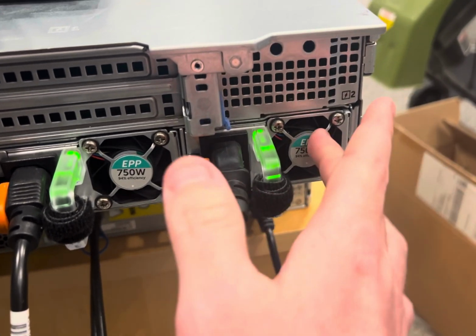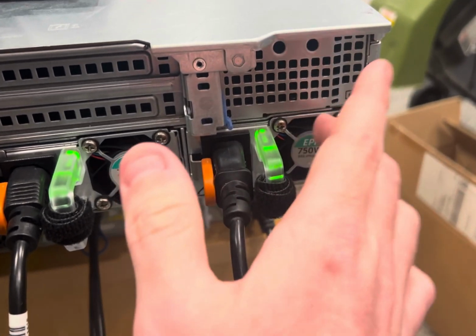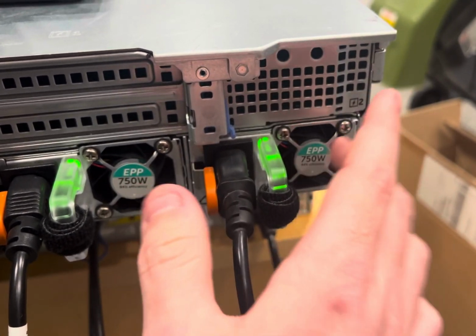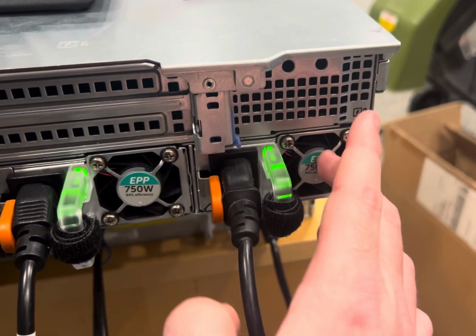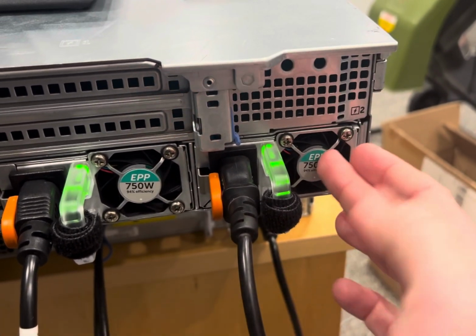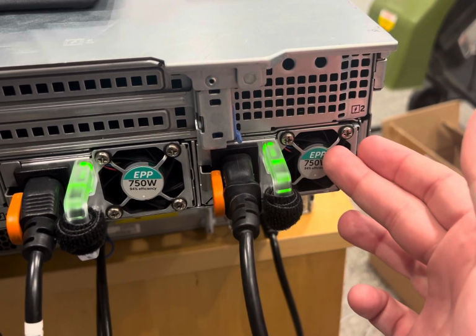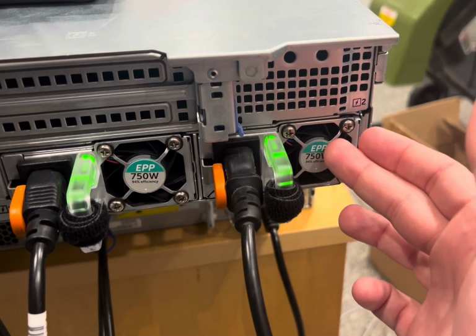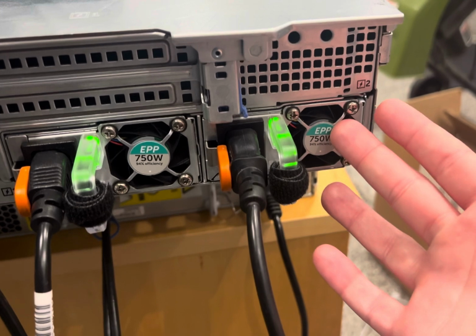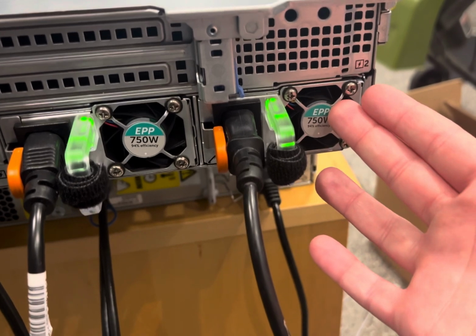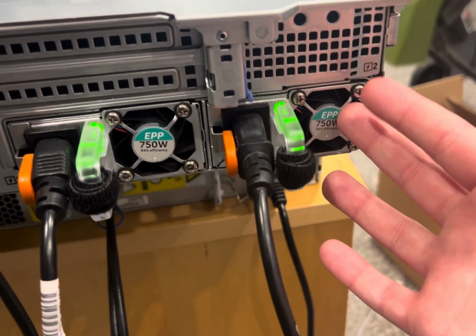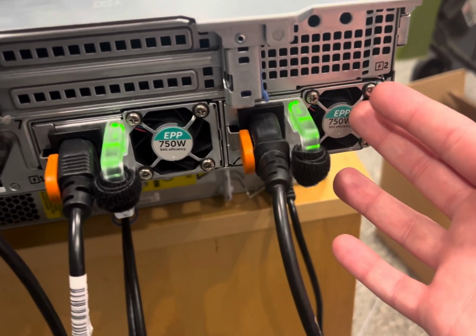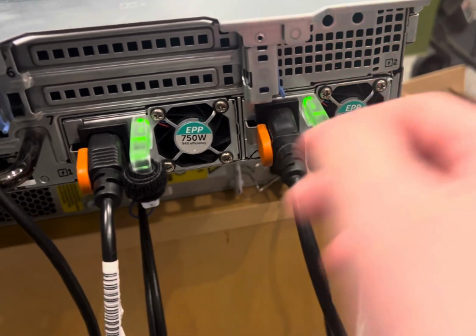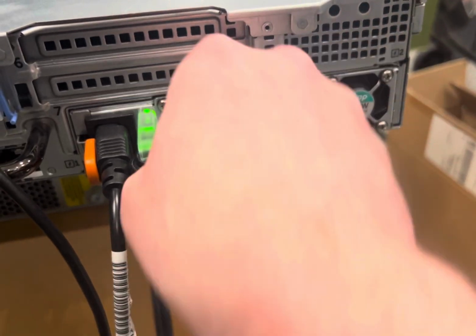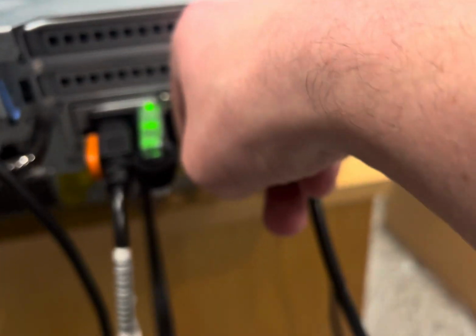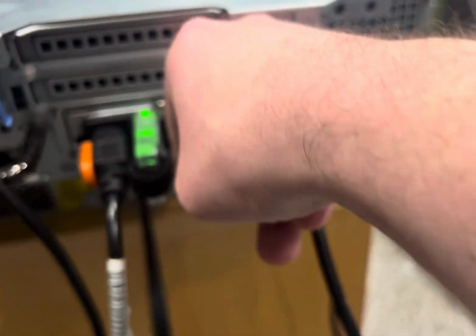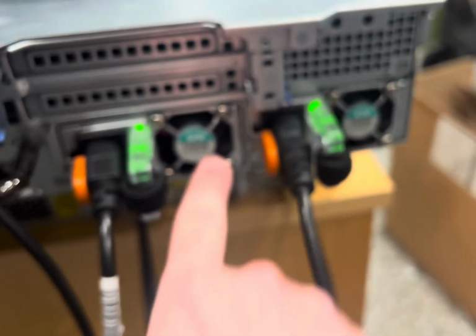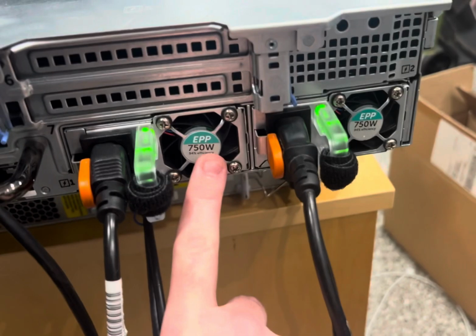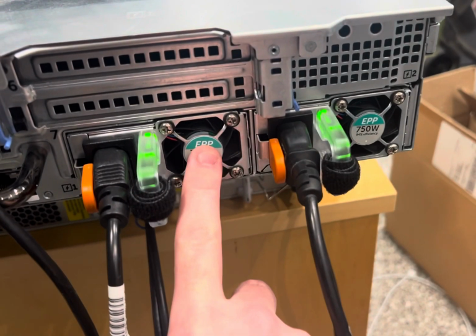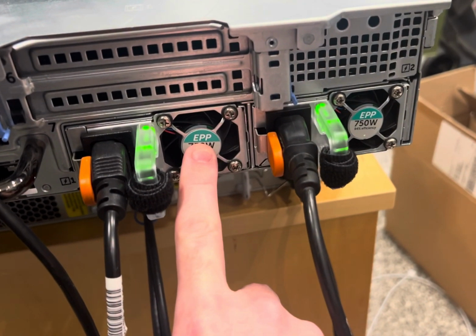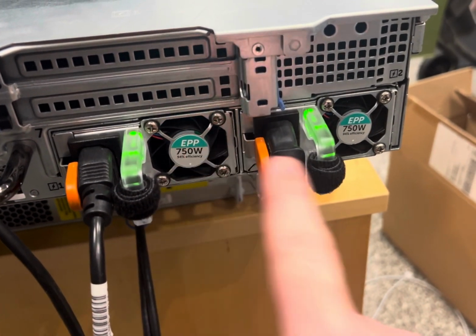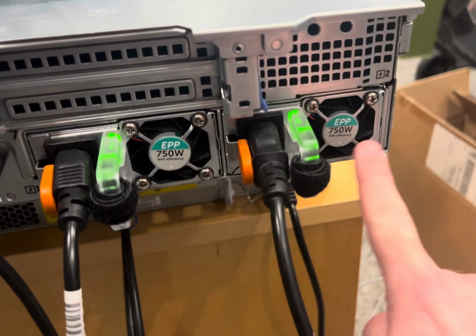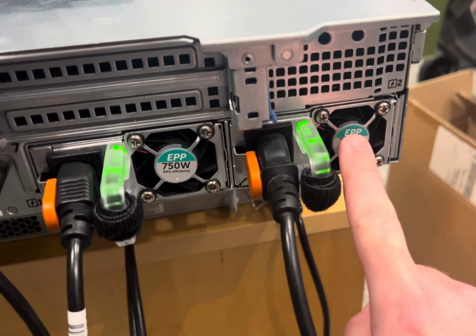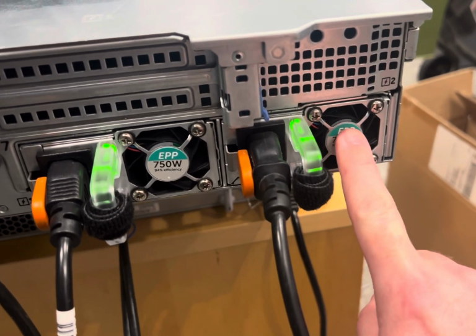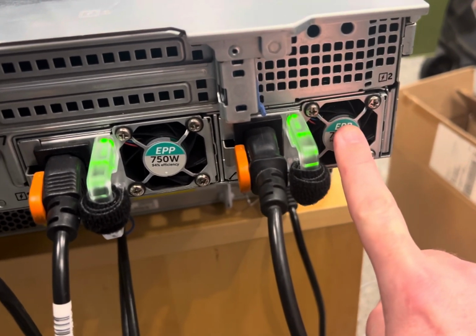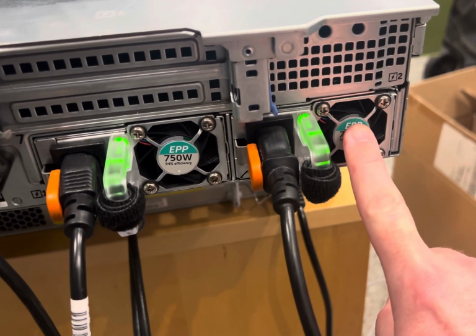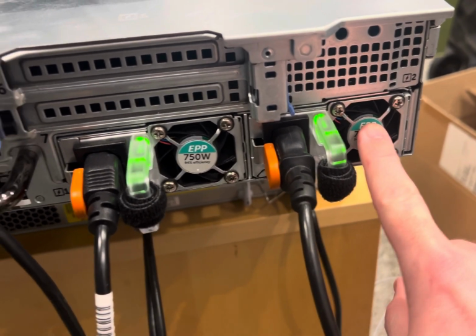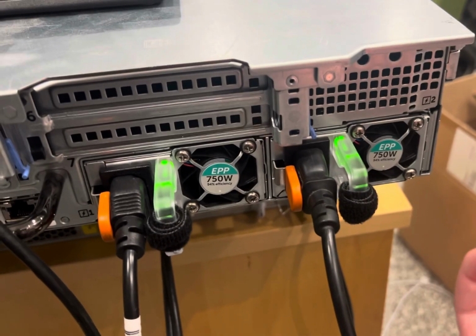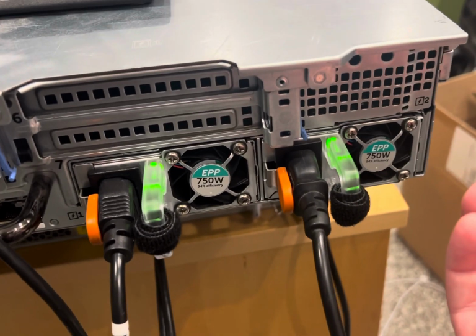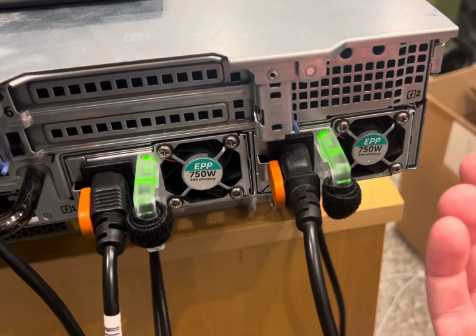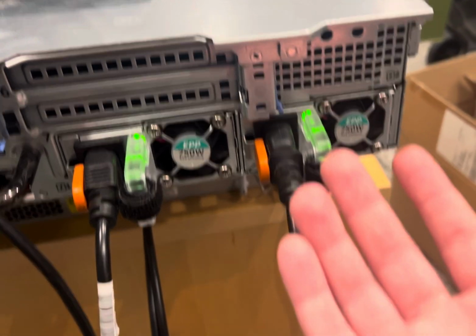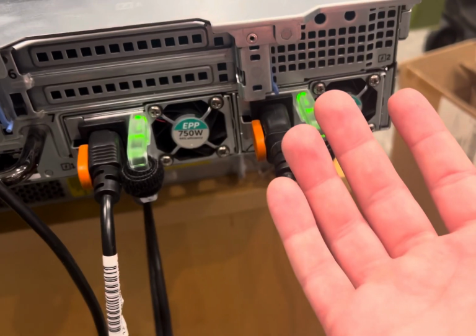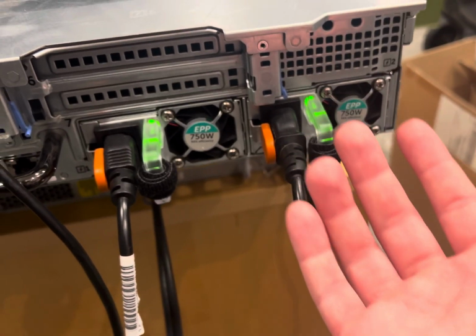This is the hot failover of the two power supplies. I feel a little warmth coming from this power supply fan. This one is always cool. It's weird.